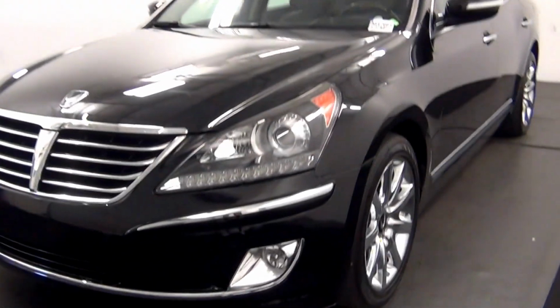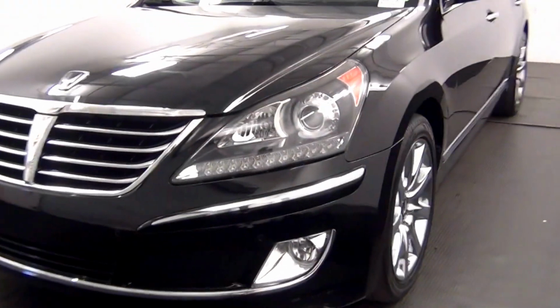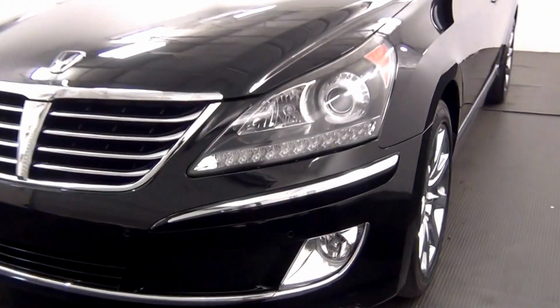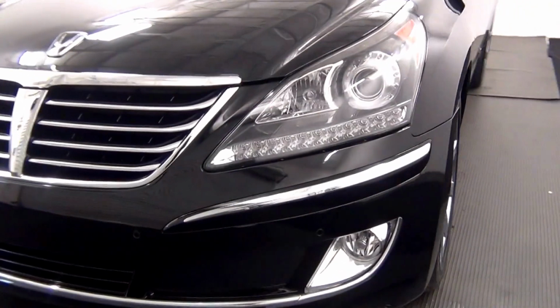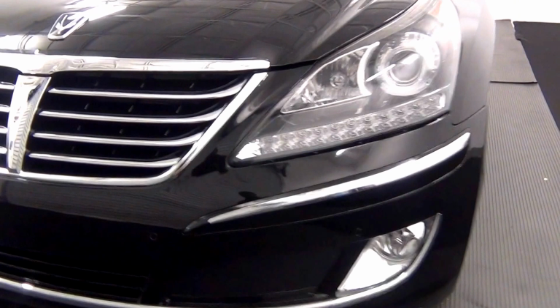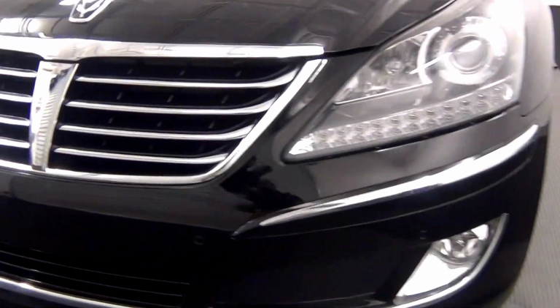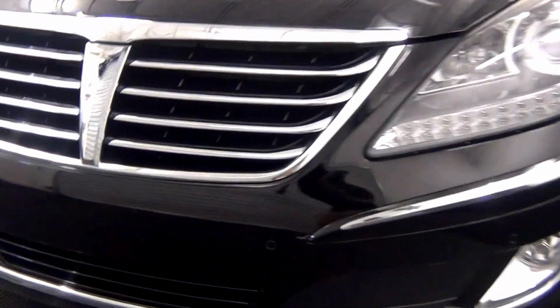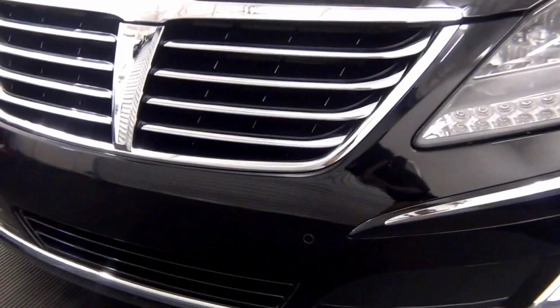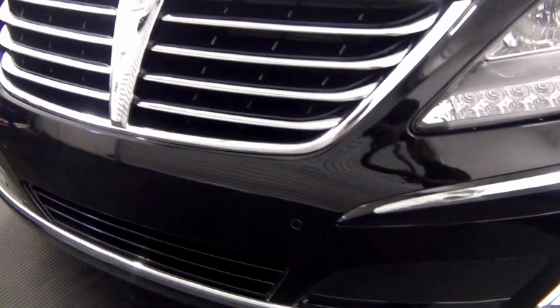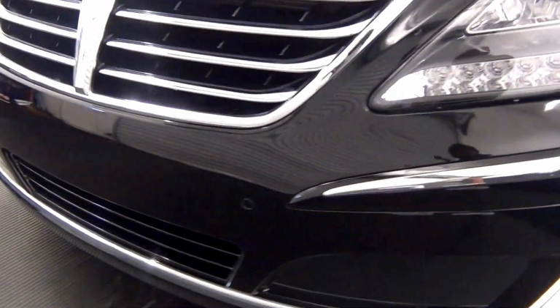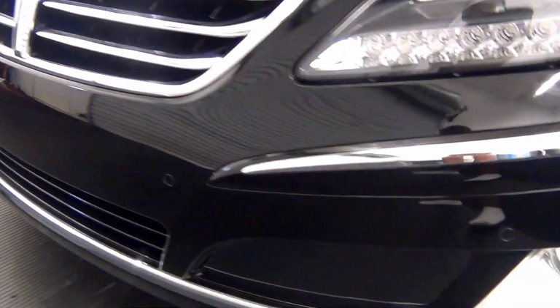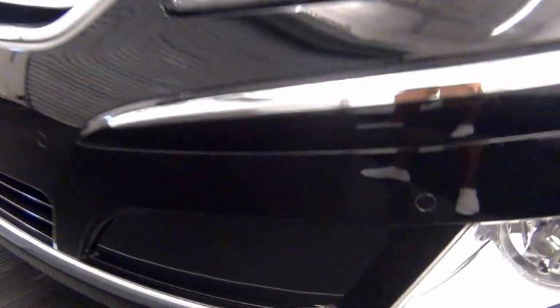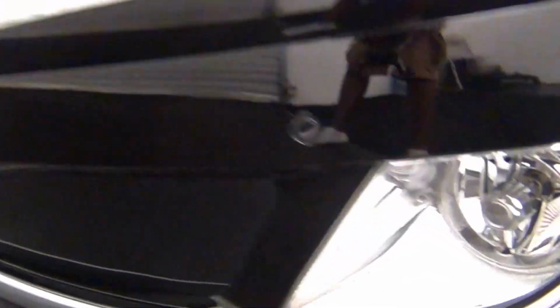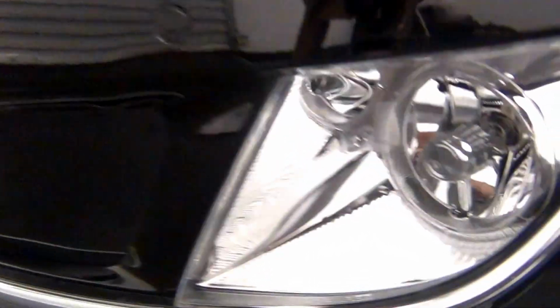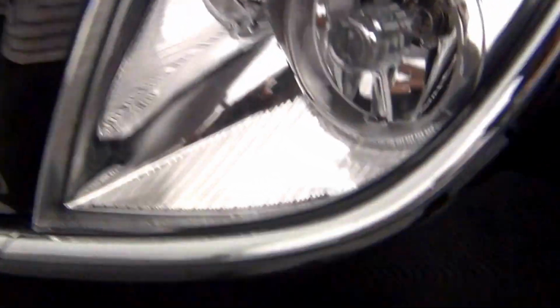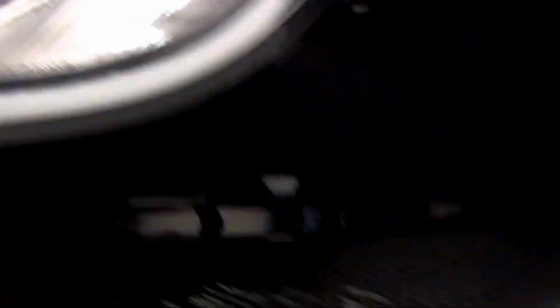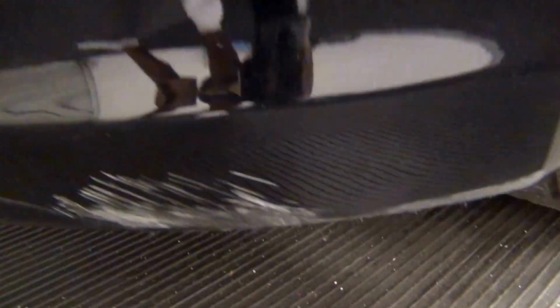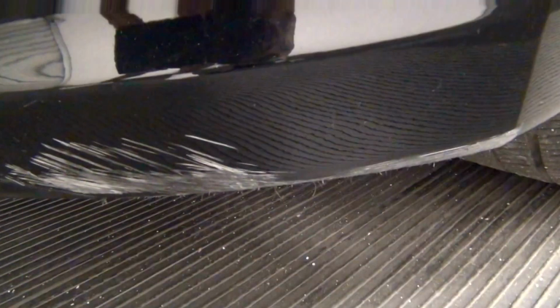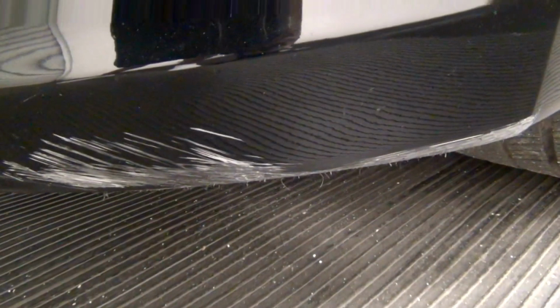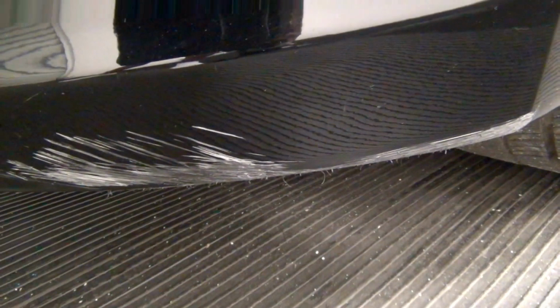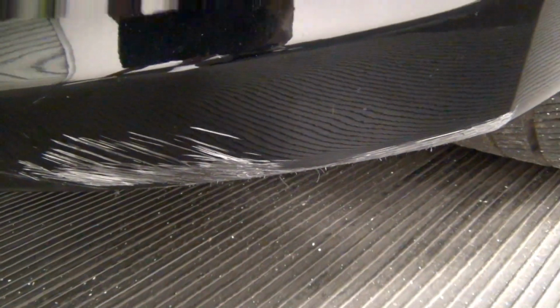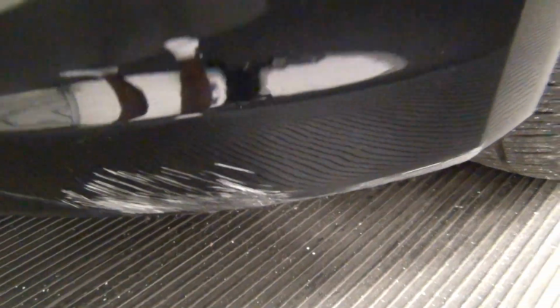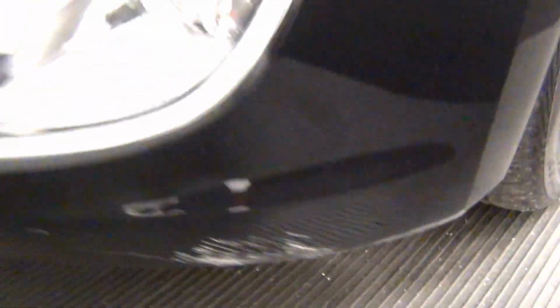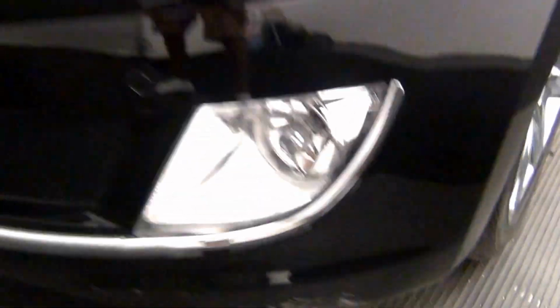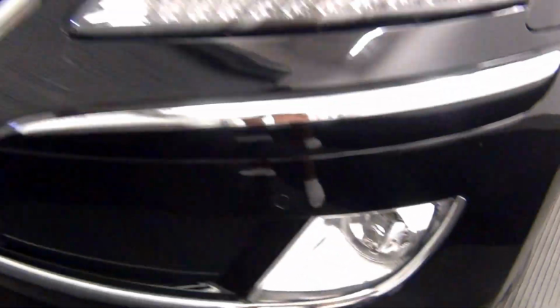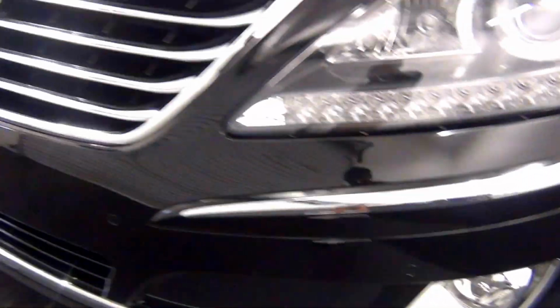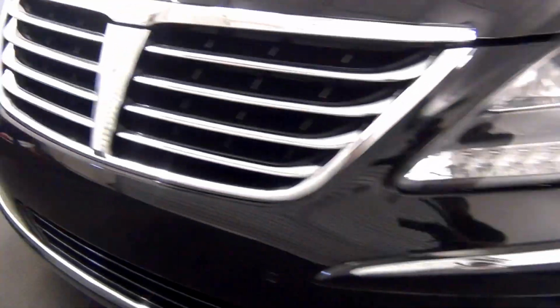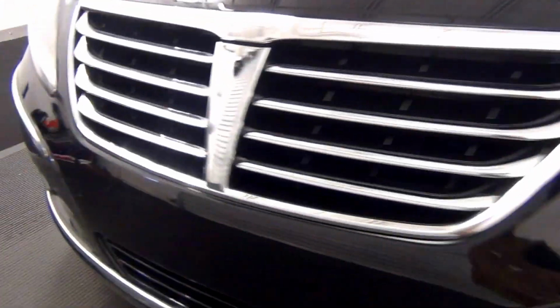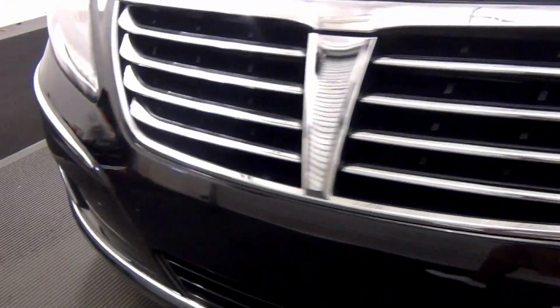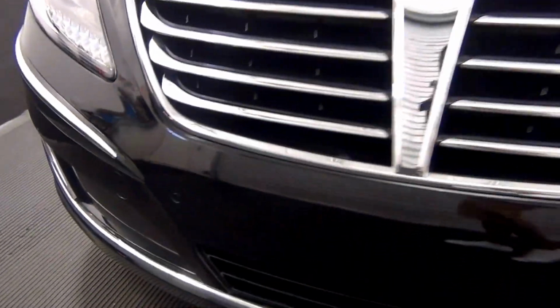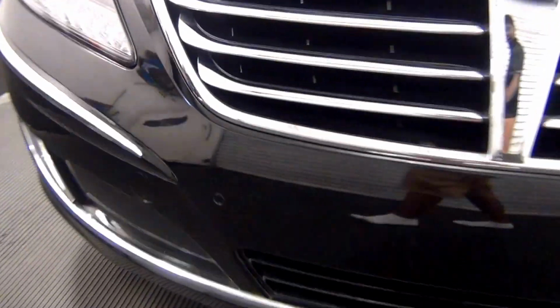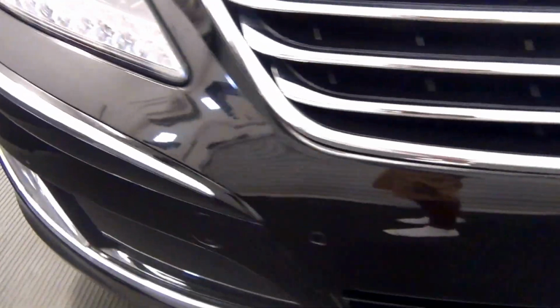The front bumper has parking assistance. There's damage here. Front parking assistance.